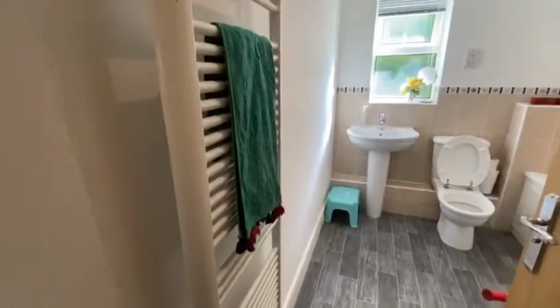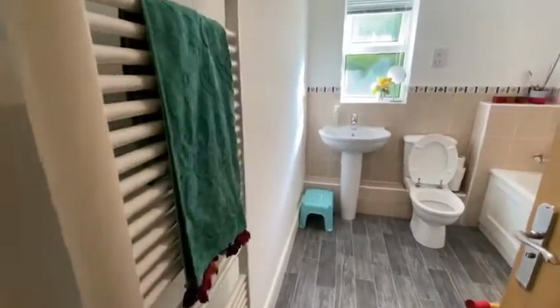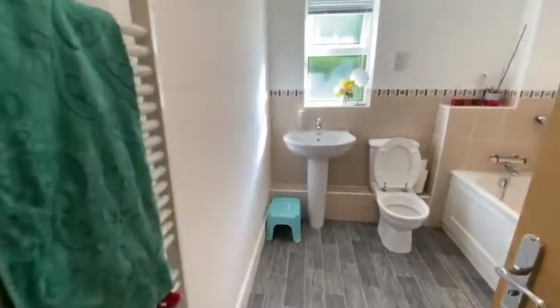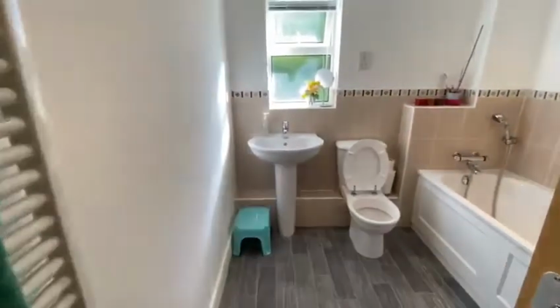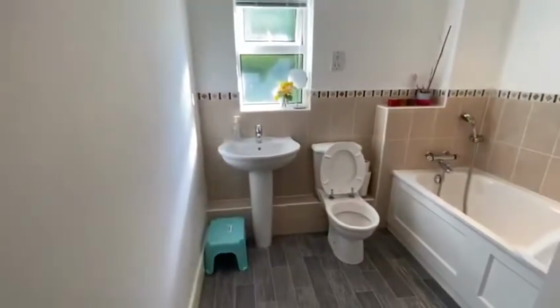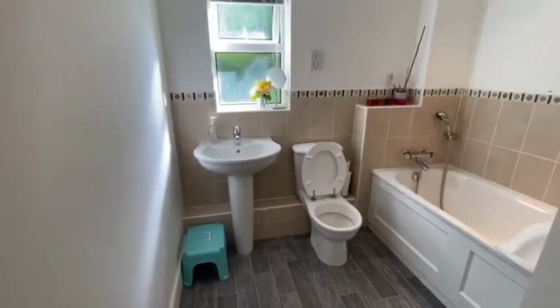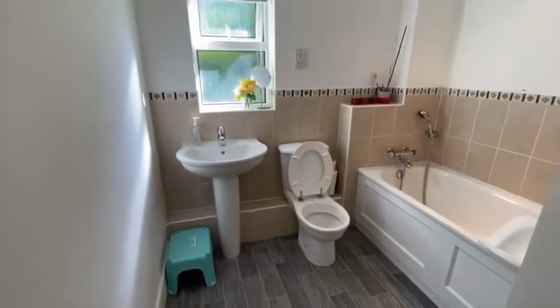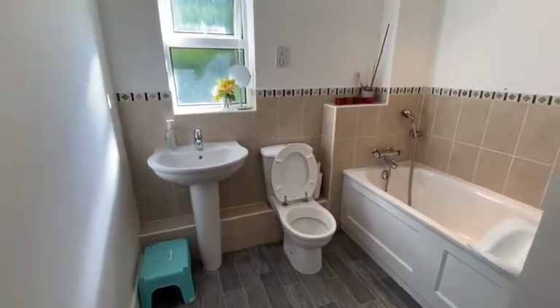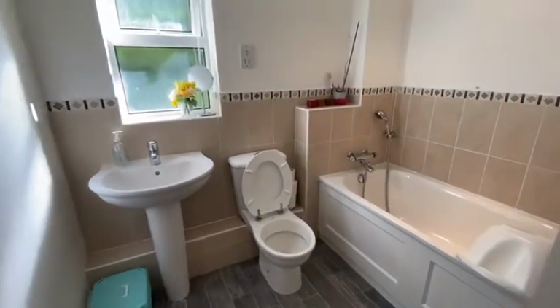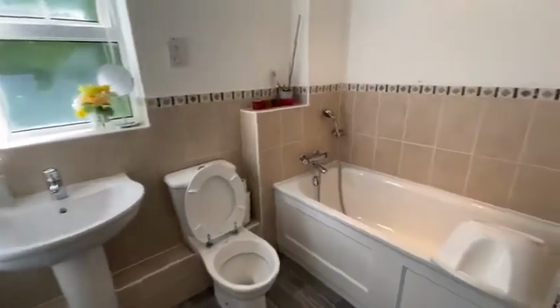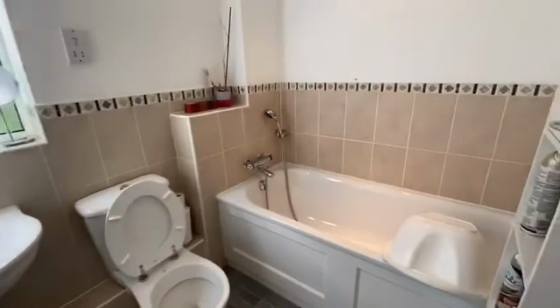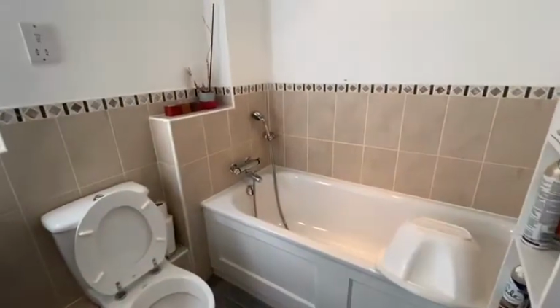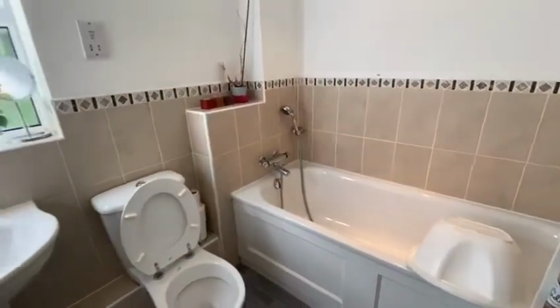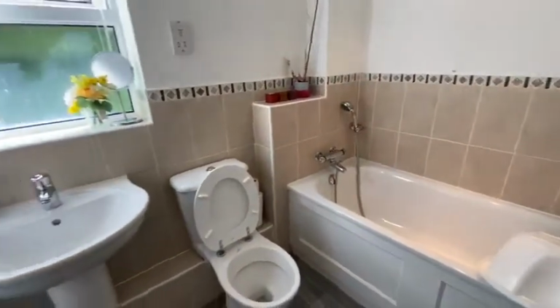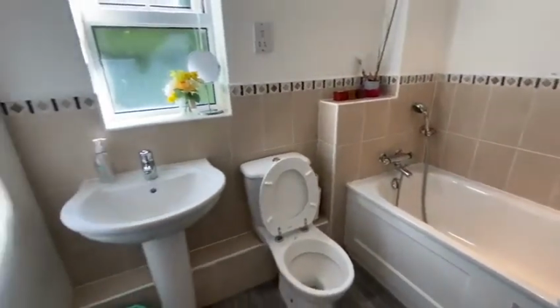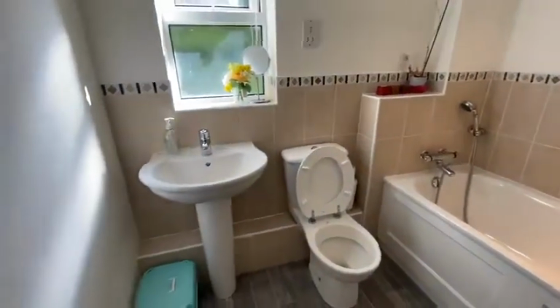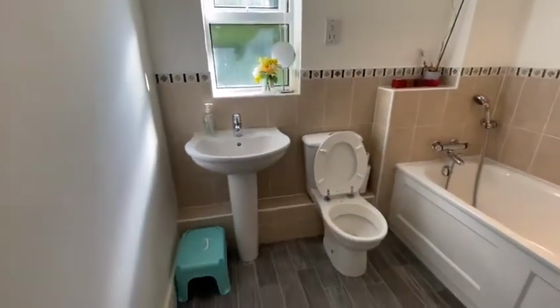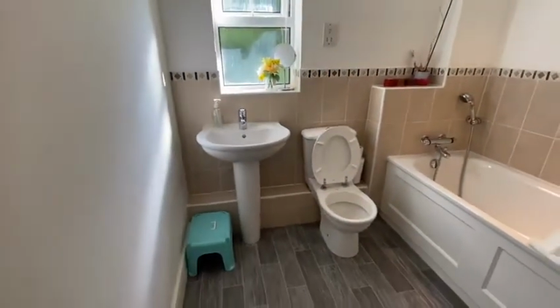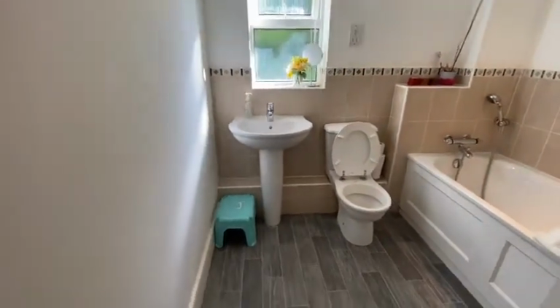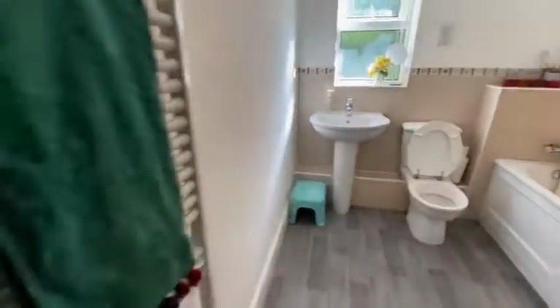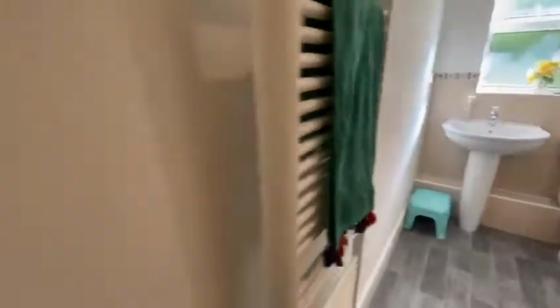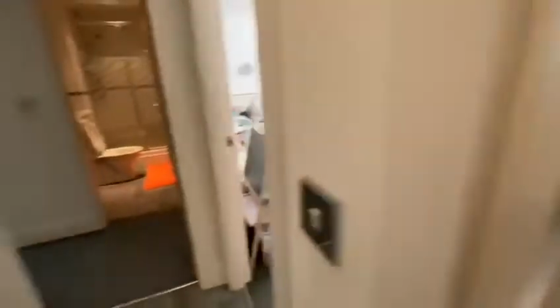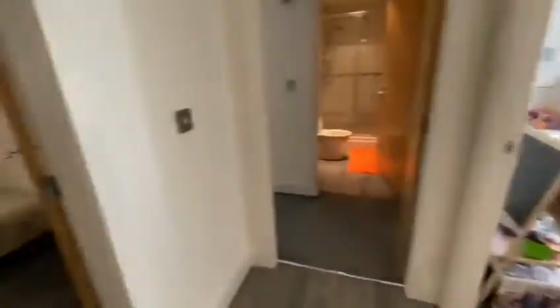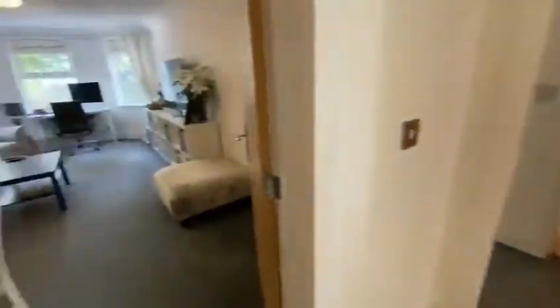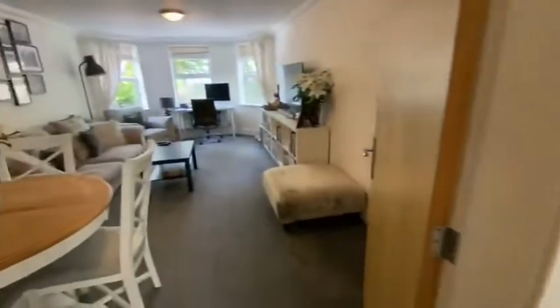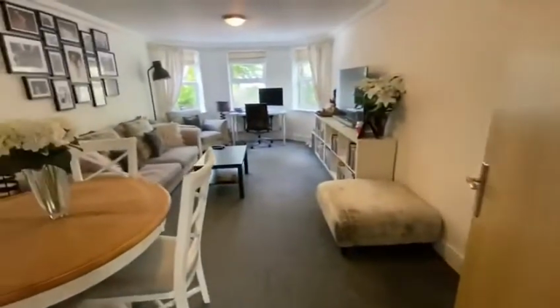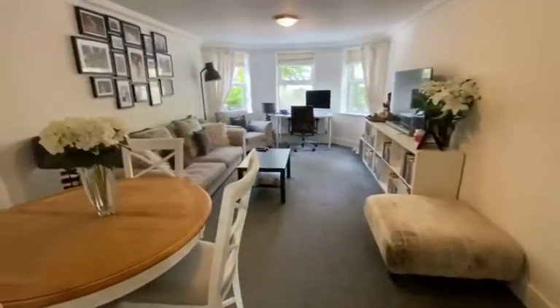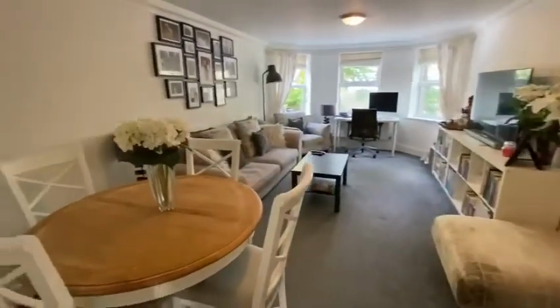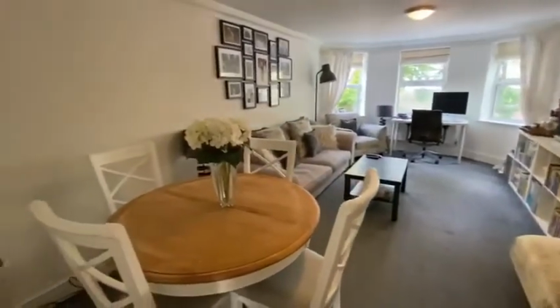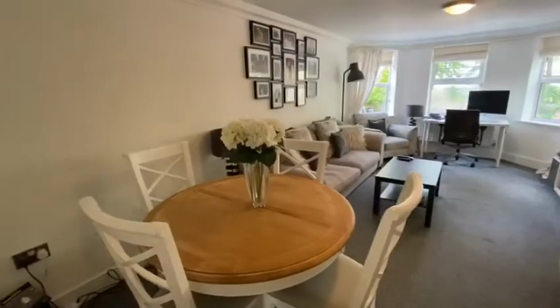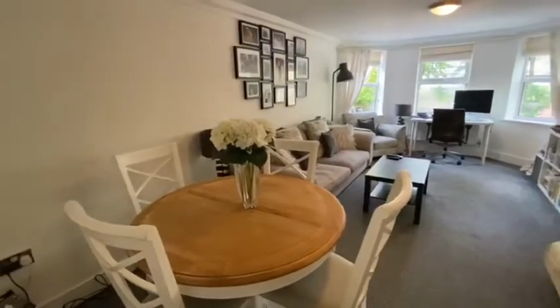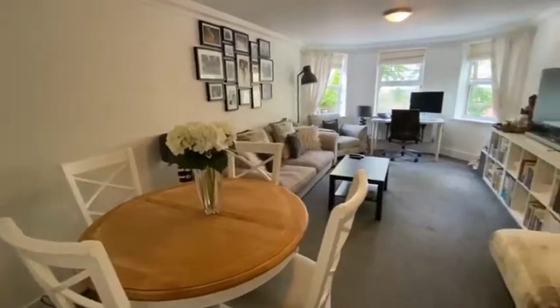Bathroom. And then a spacious living dining room.